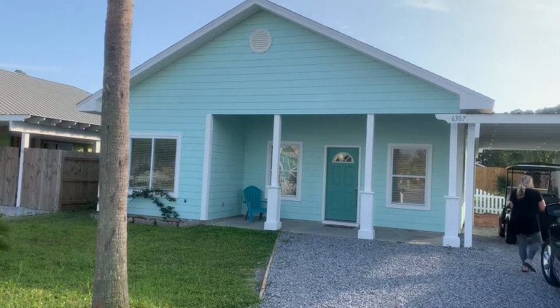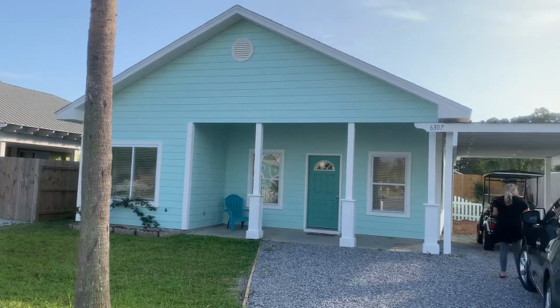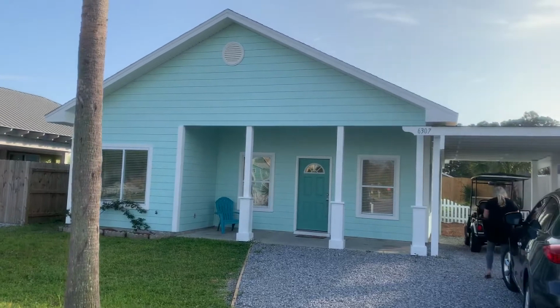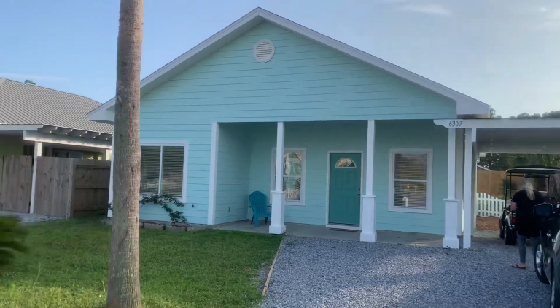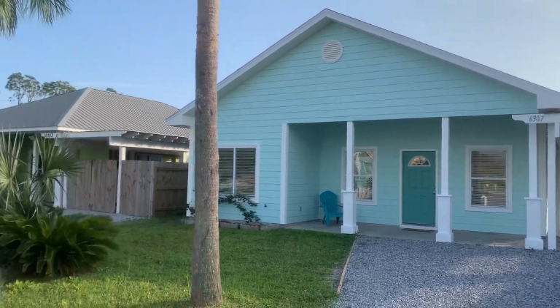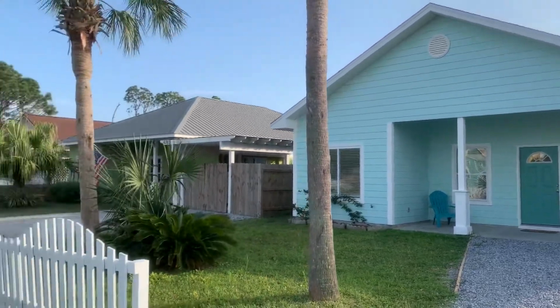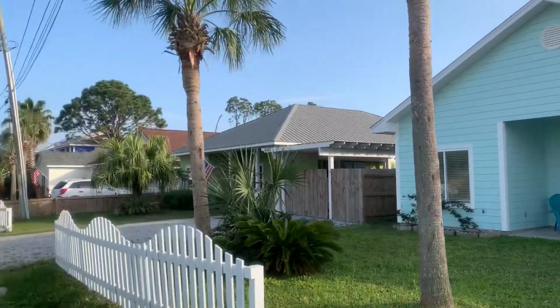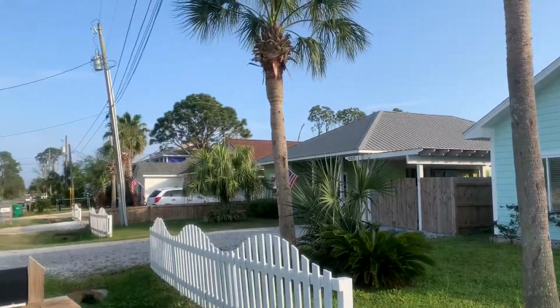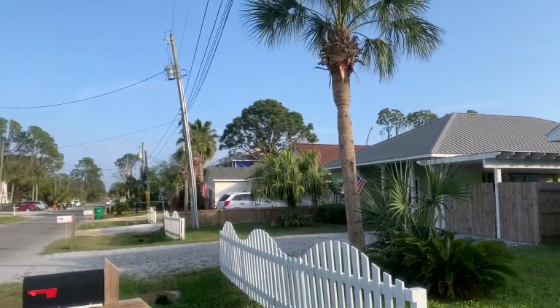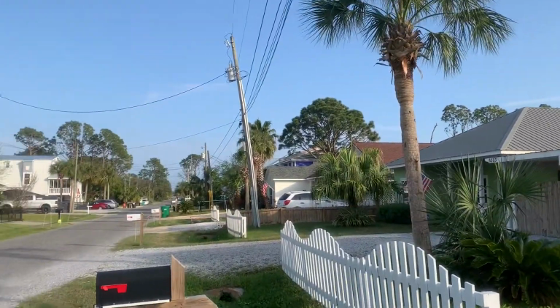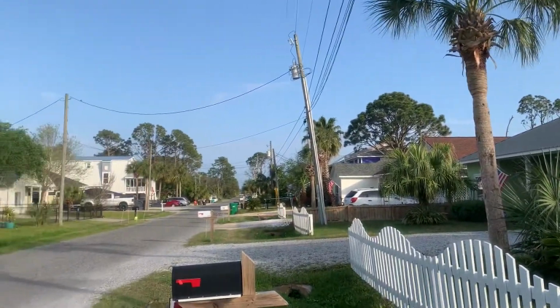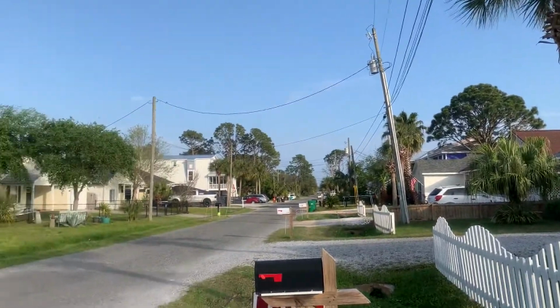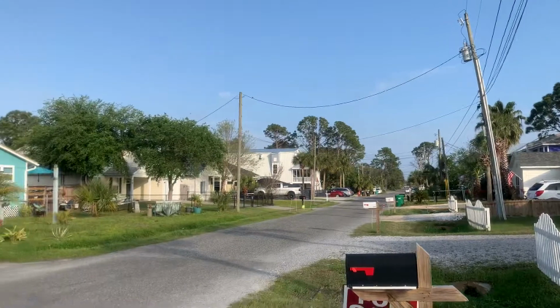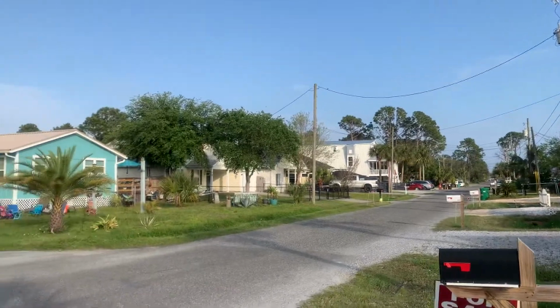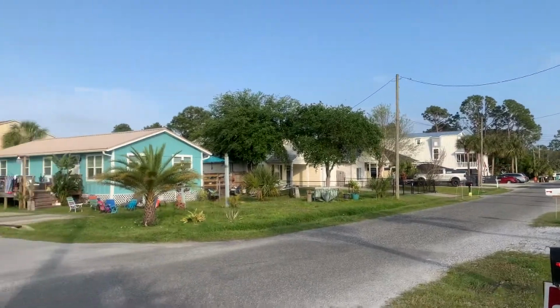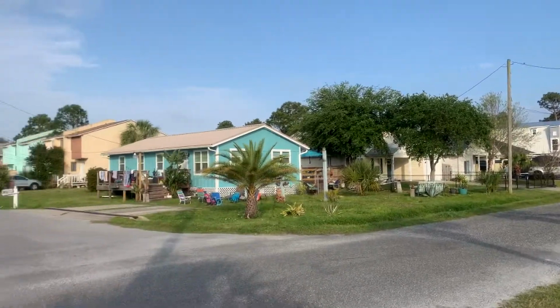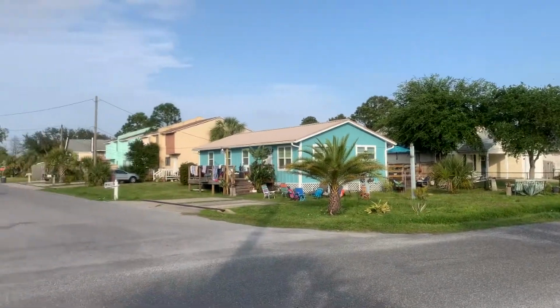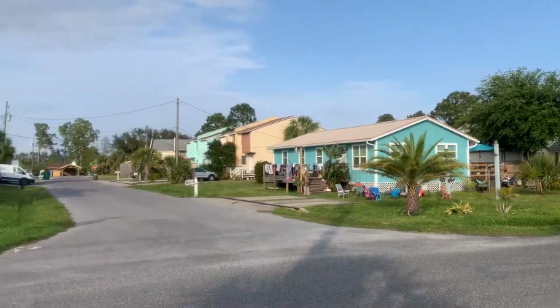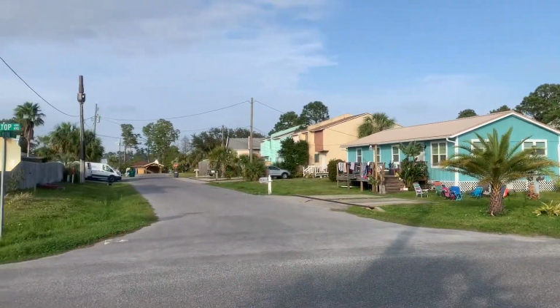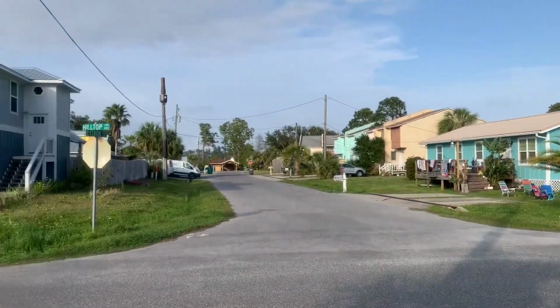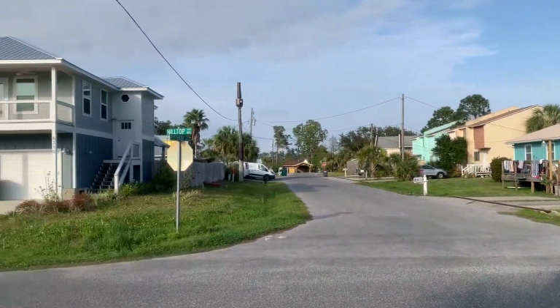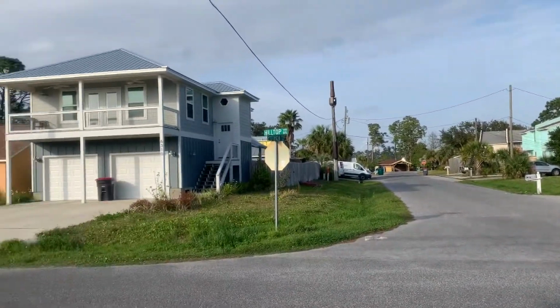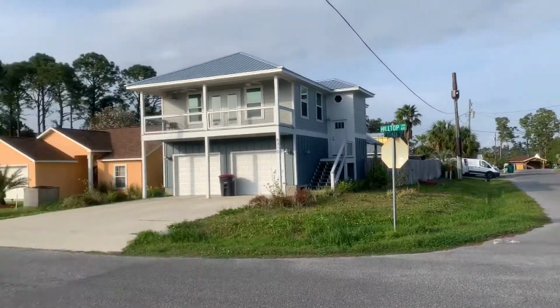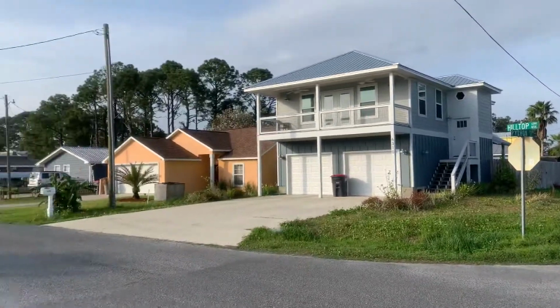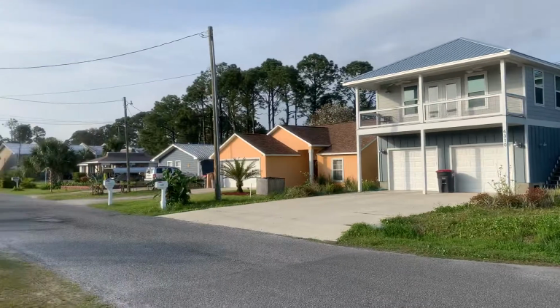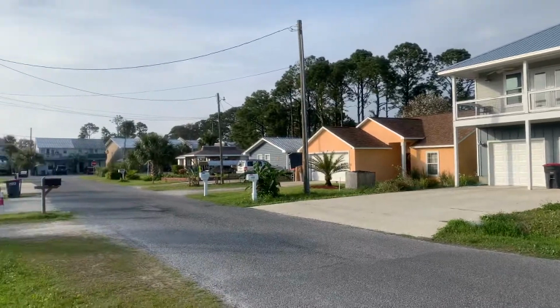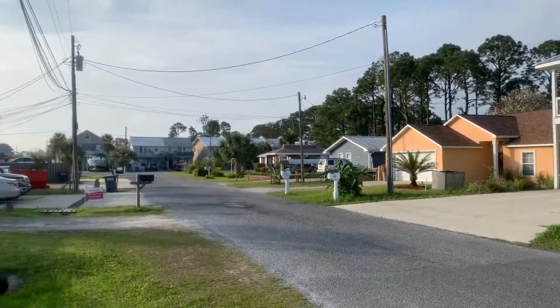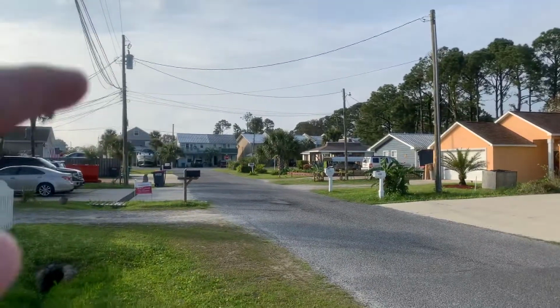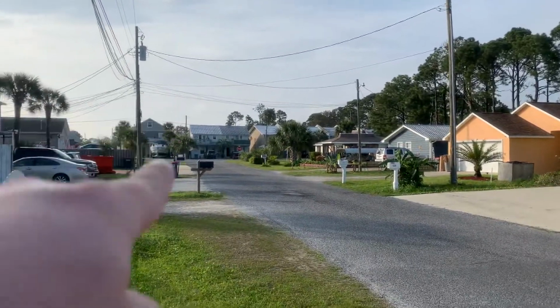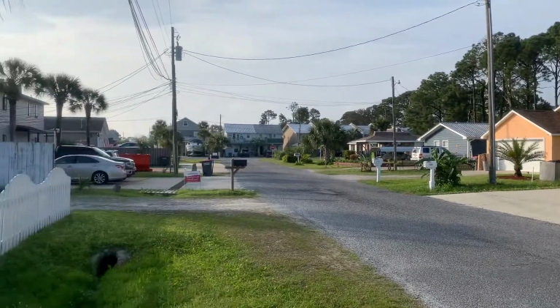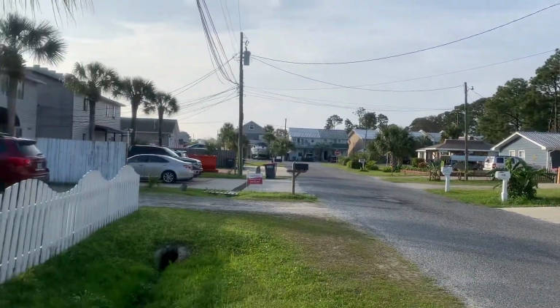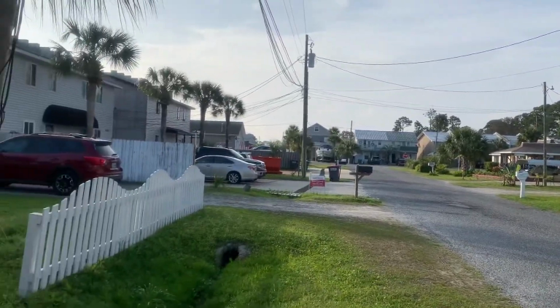I'm at 6307 Hilltop. Here's the neighborhood. This neighborhood is considered a flood zone as well, and this is Quark Street here, which takes you down to the beach.